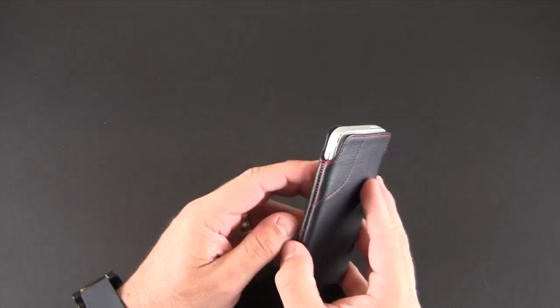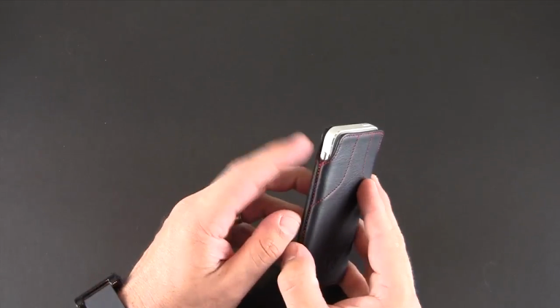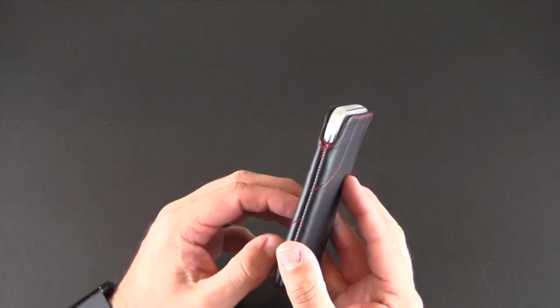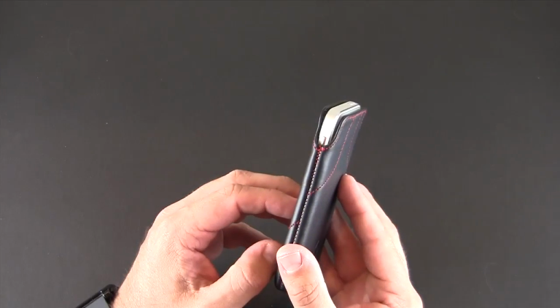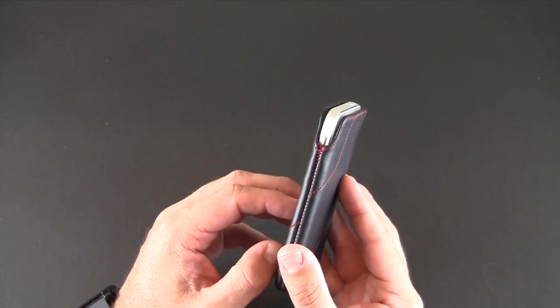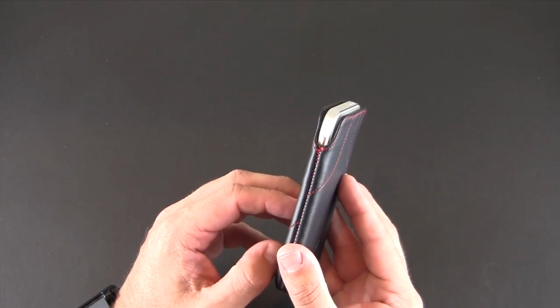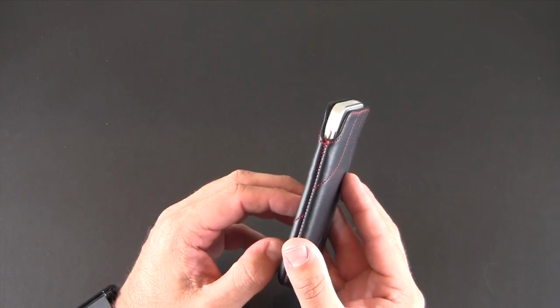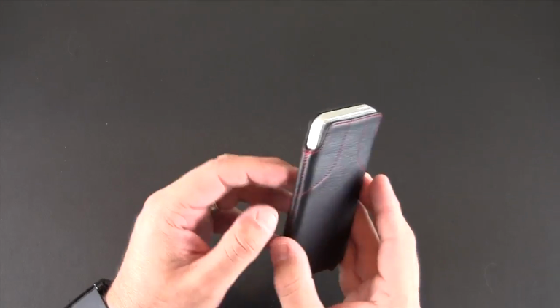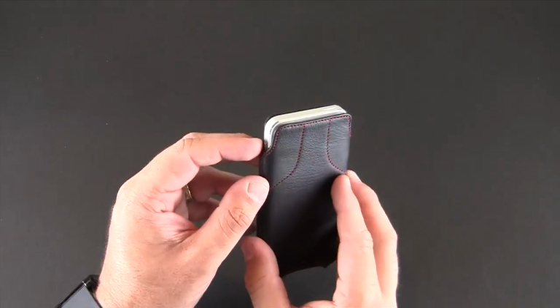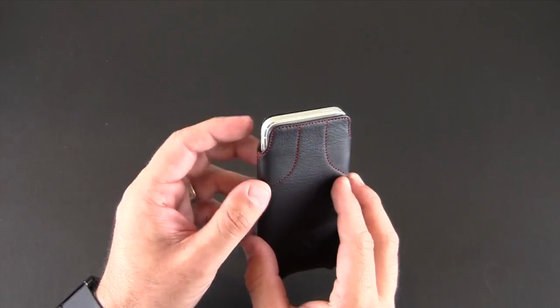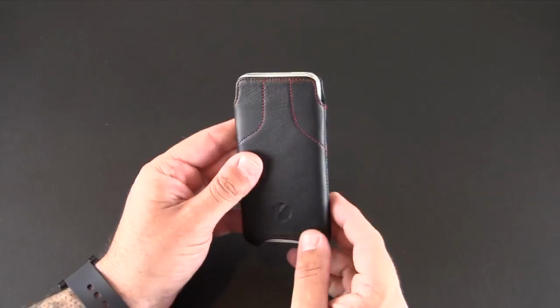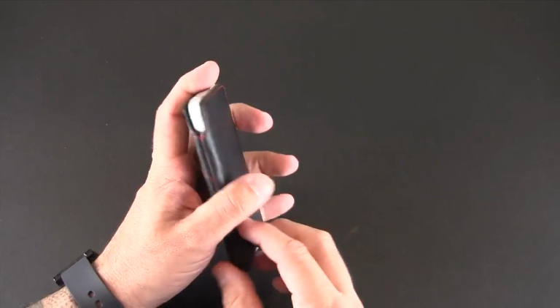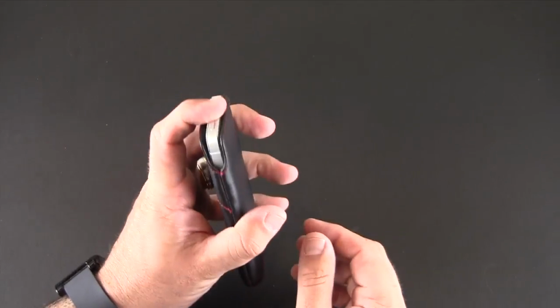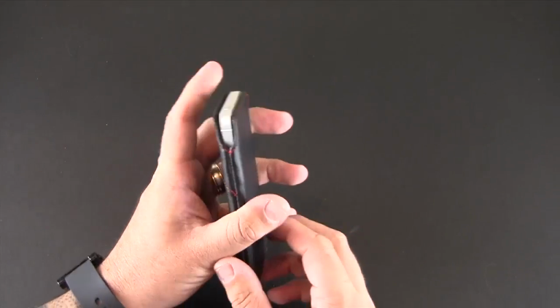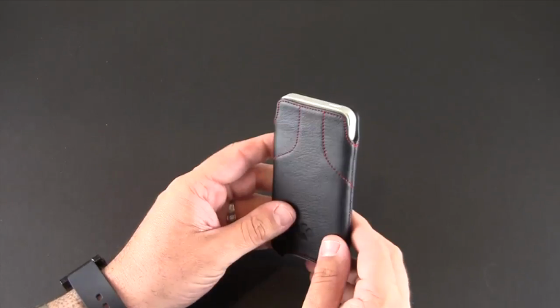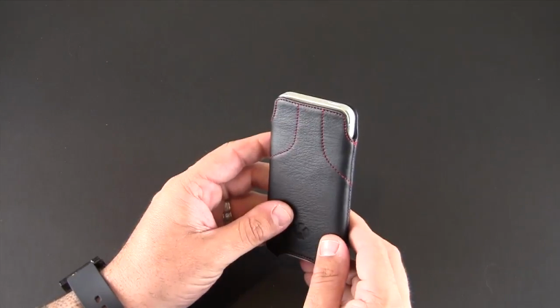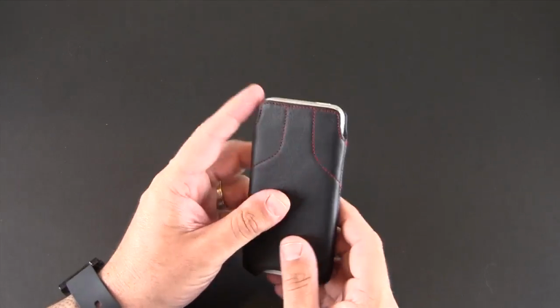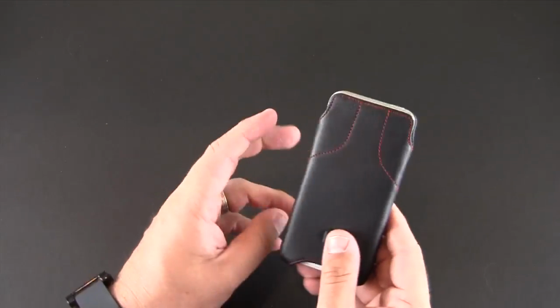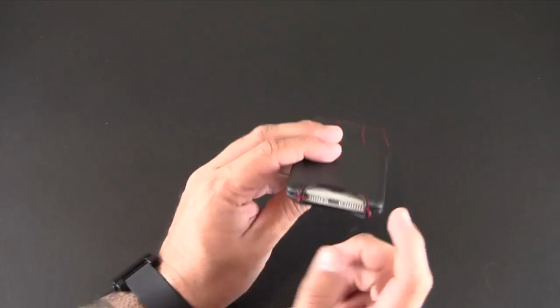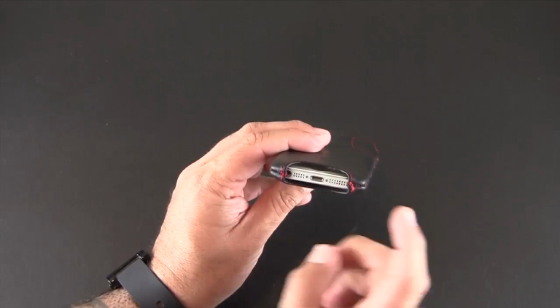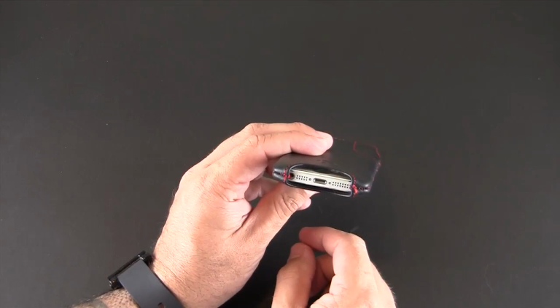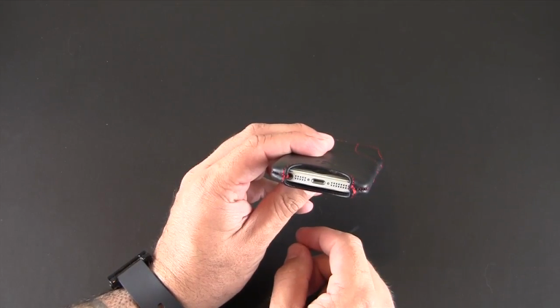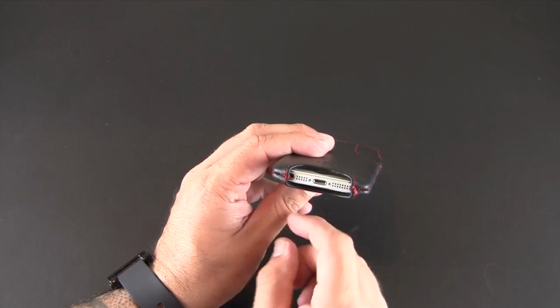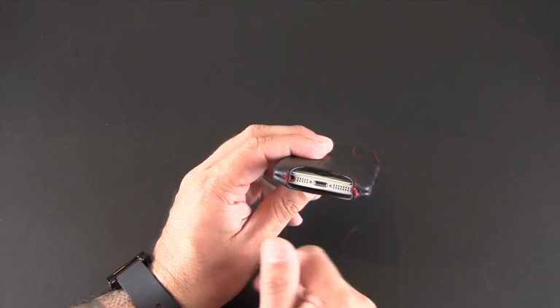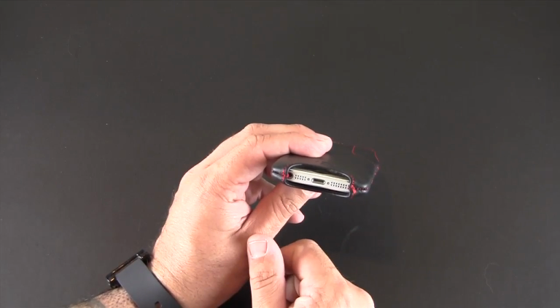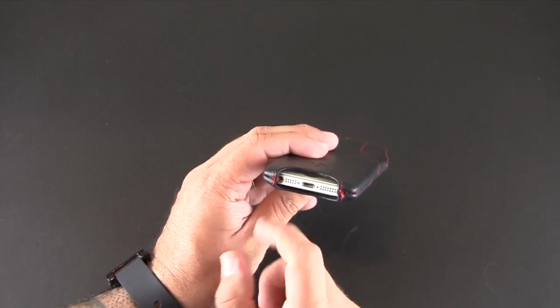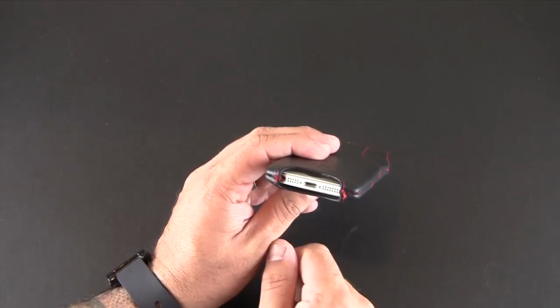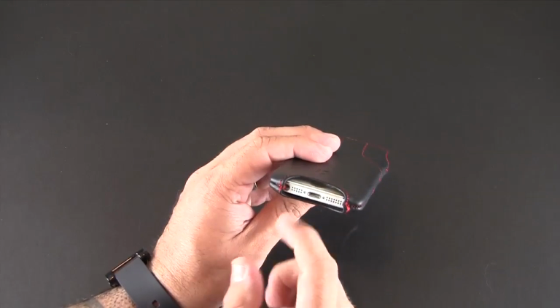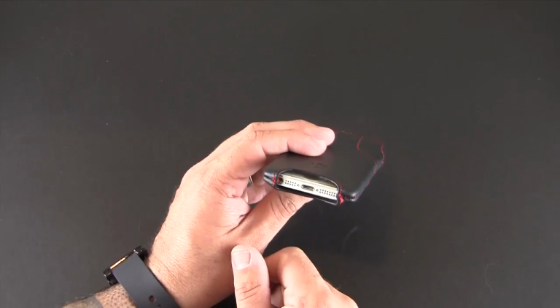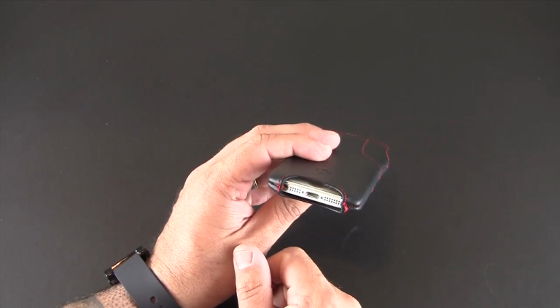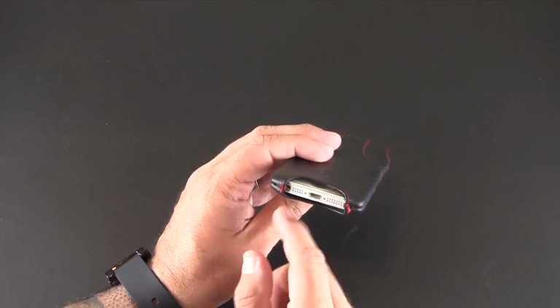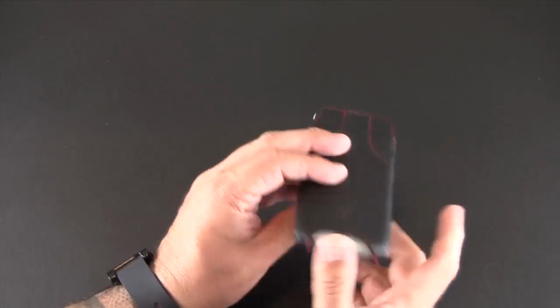You do have access to that mute switch even when it's in the case, so that you can turn your phone to silent without having to take it out of the case itself. You also have access on the bottom if you want to charge or listen to music — plug in headphones. You can do all that while it's in here.